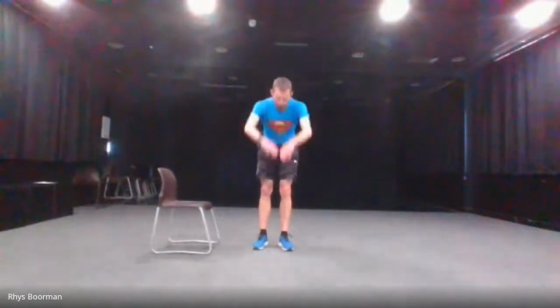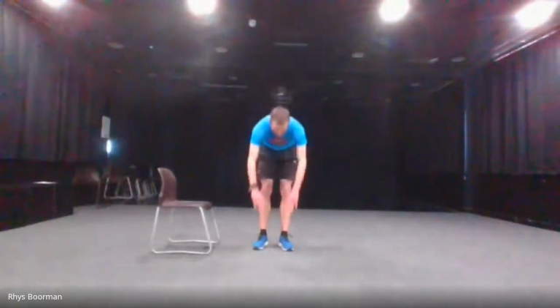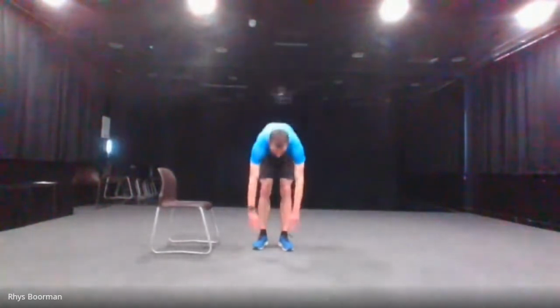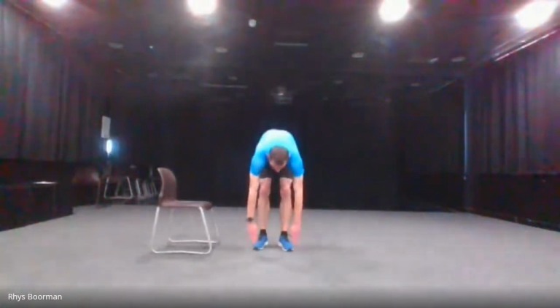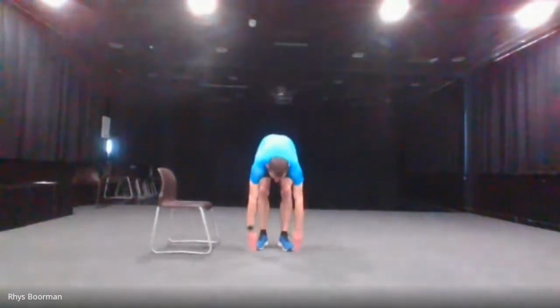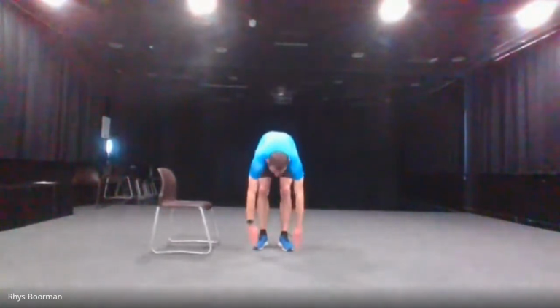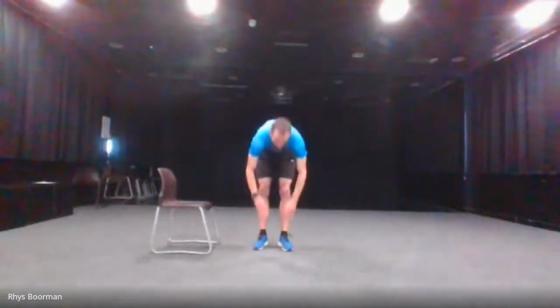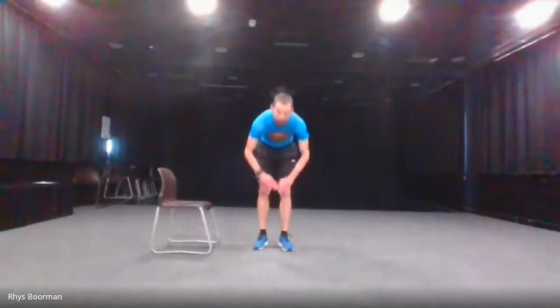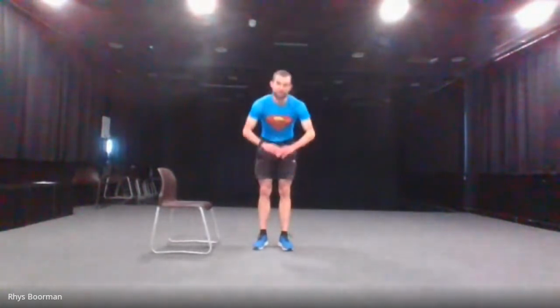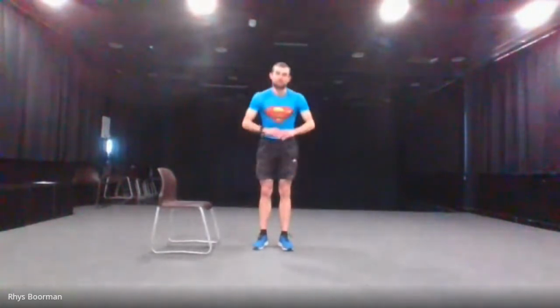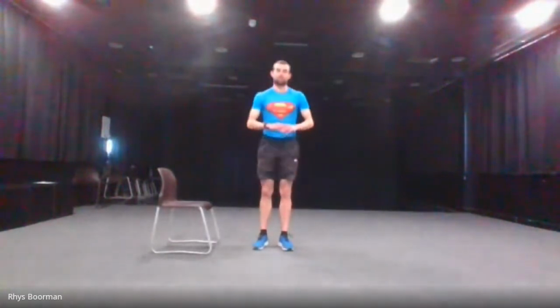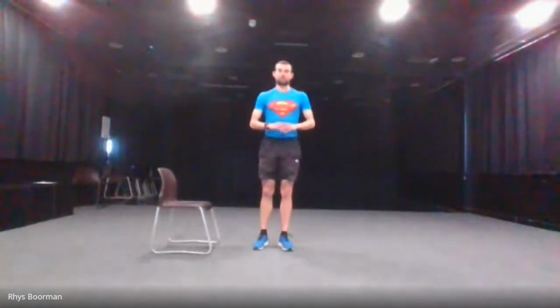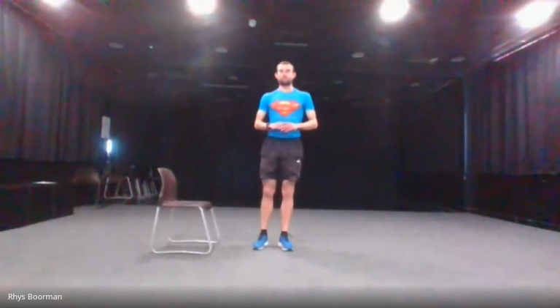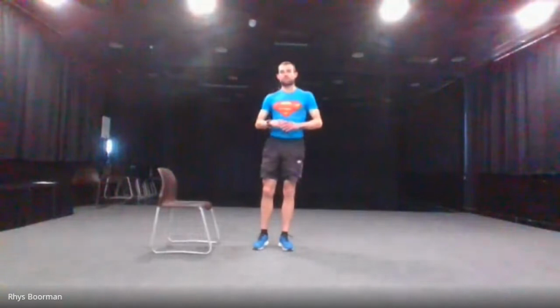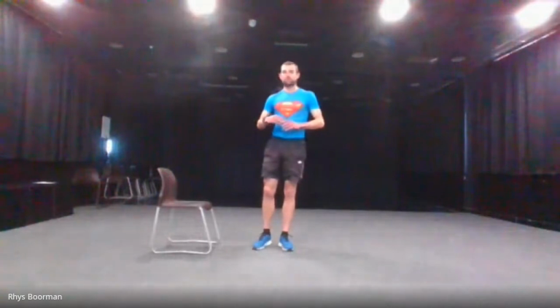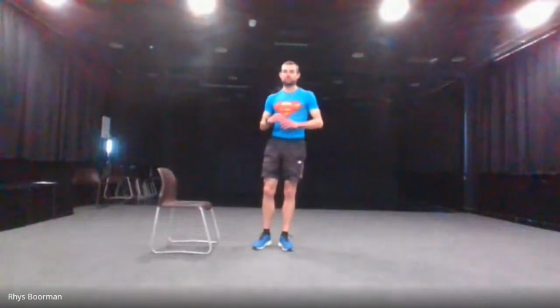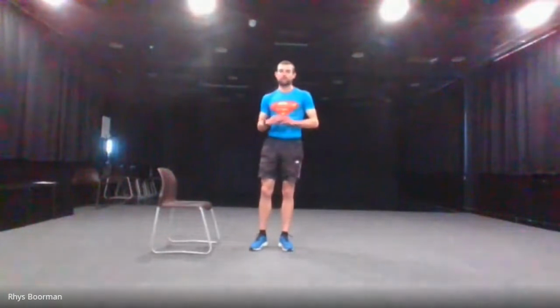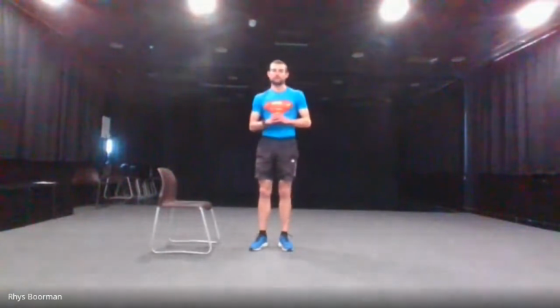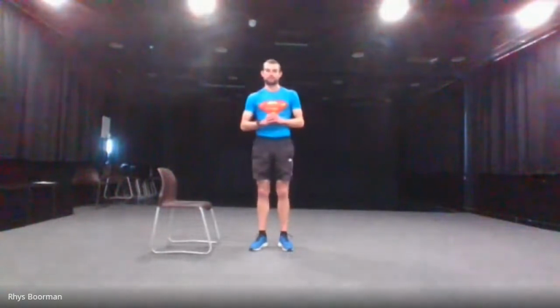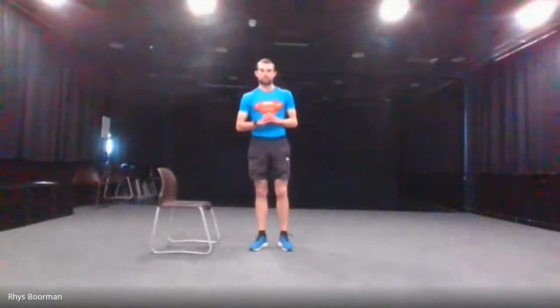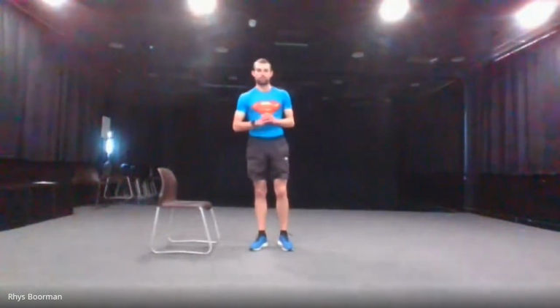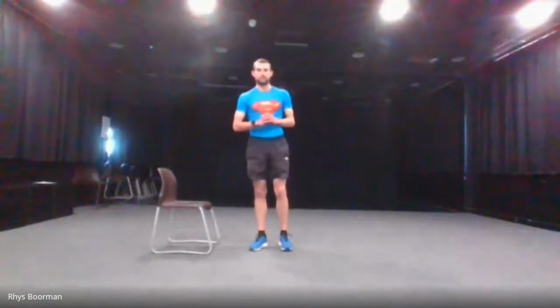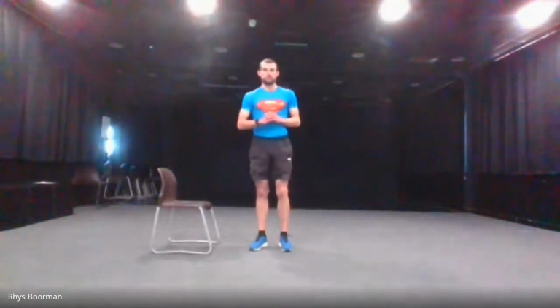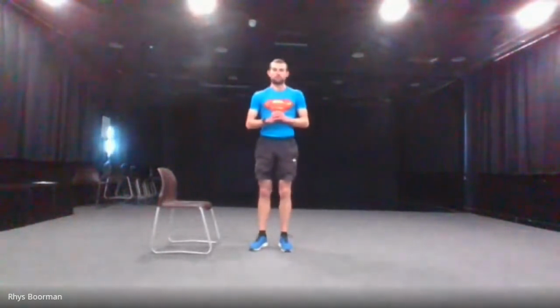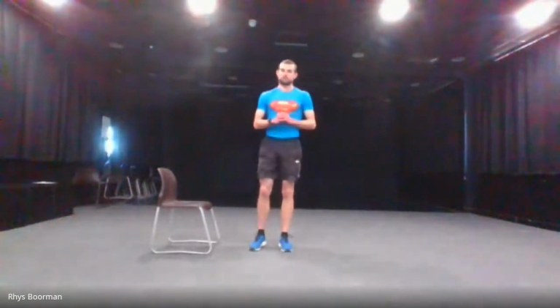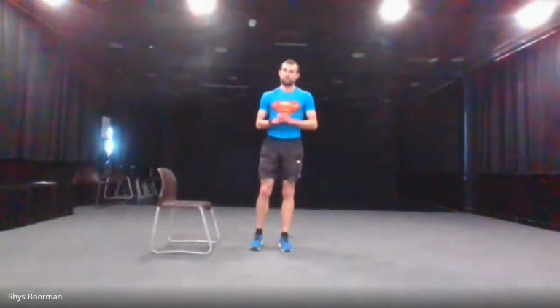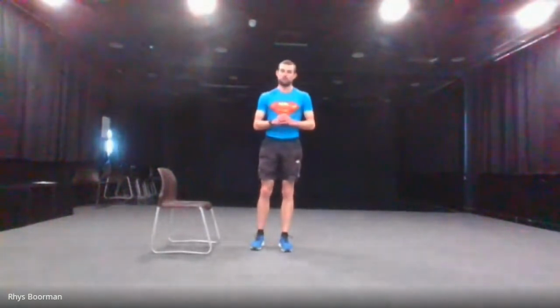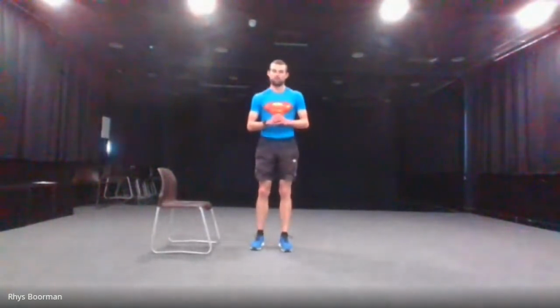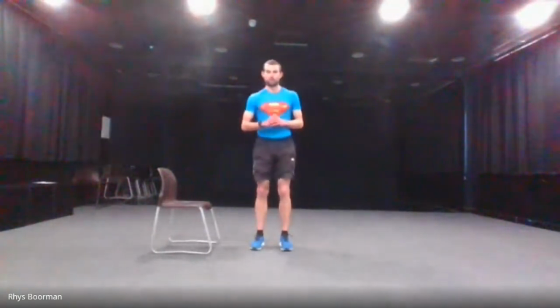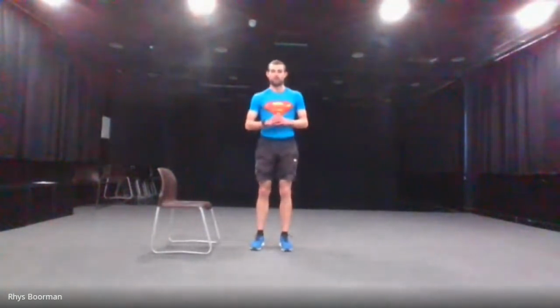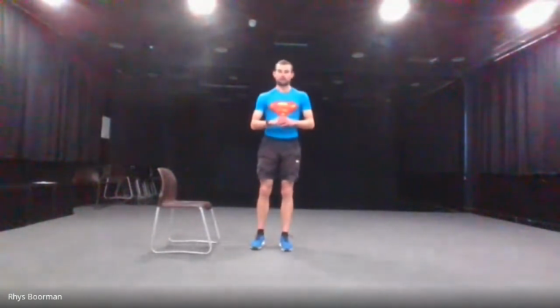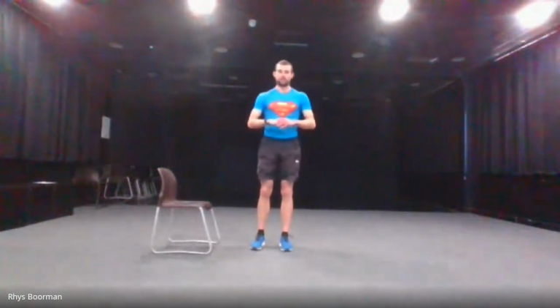Don't force it — go at your own pace. Three, two, one and go.